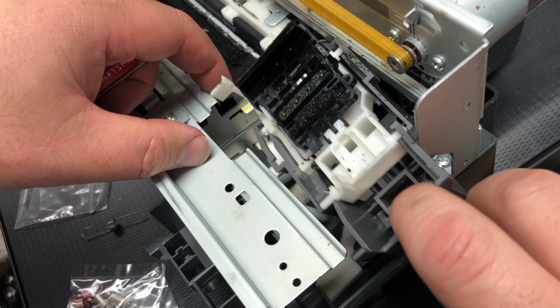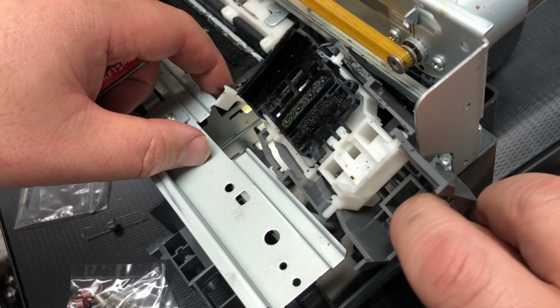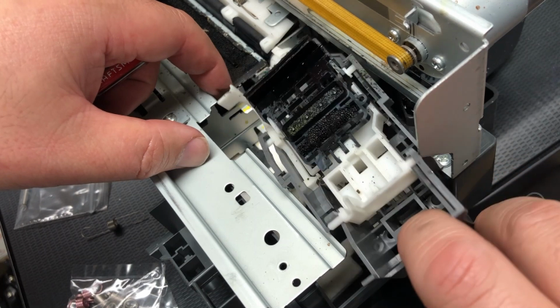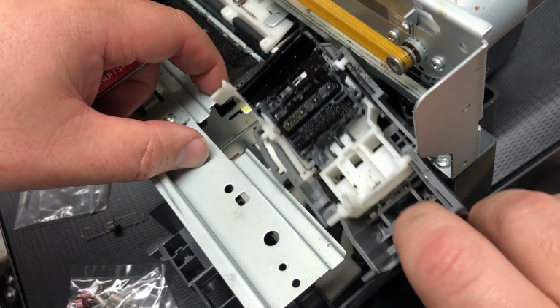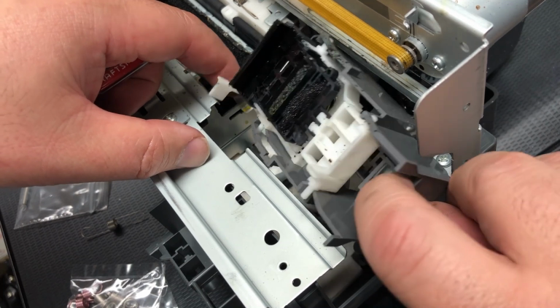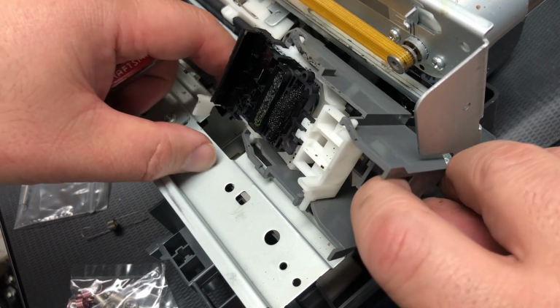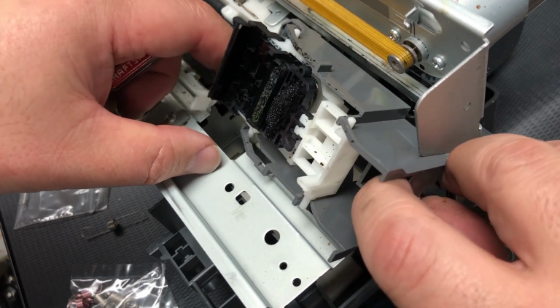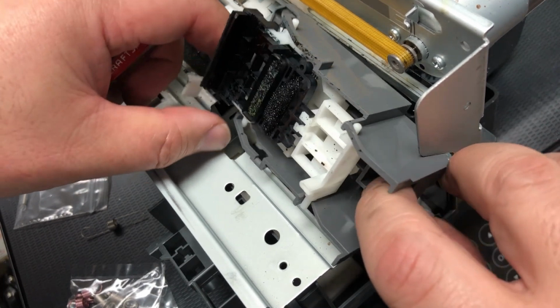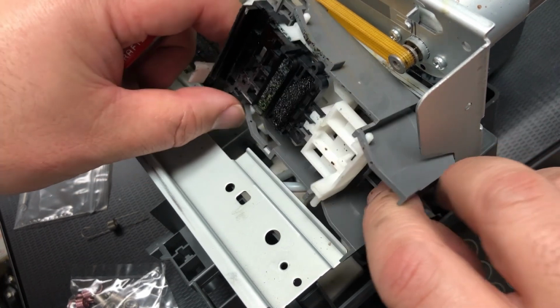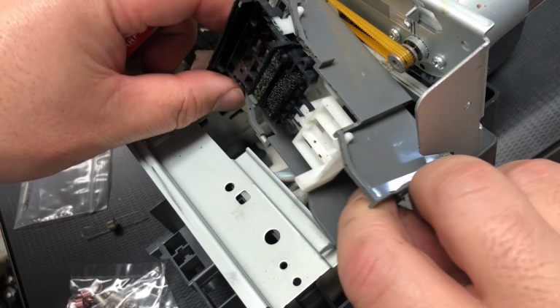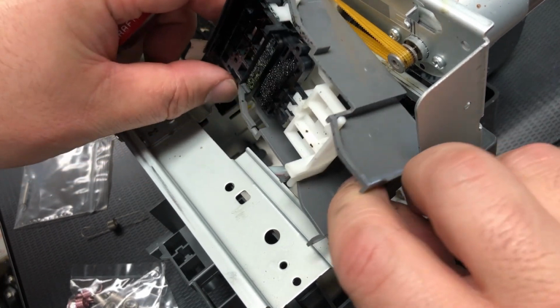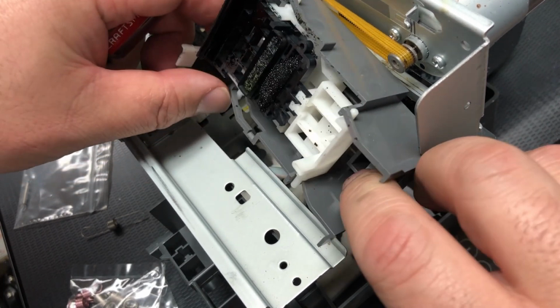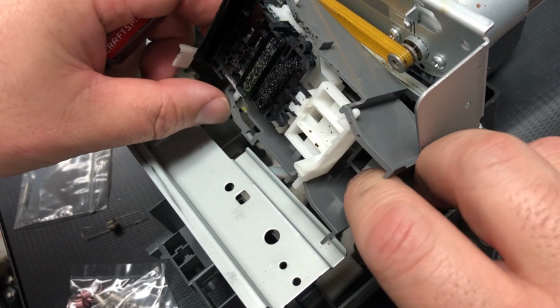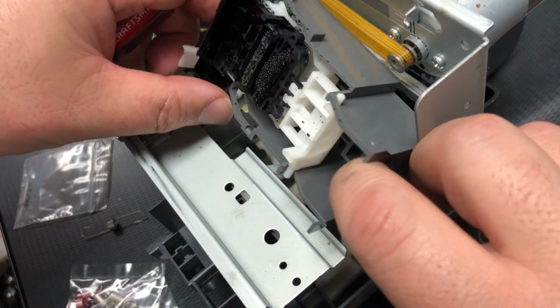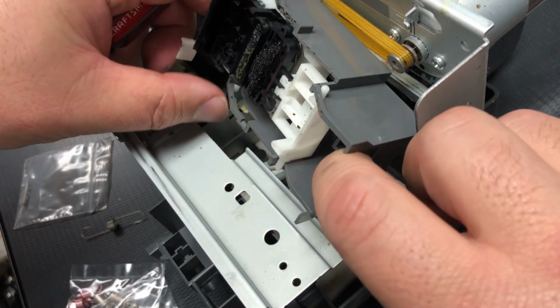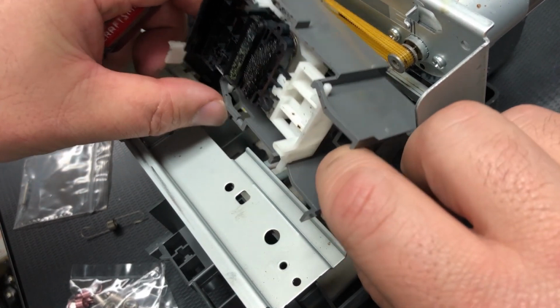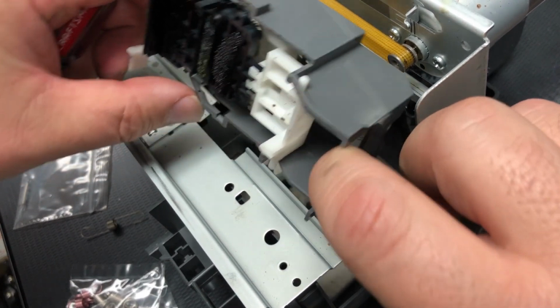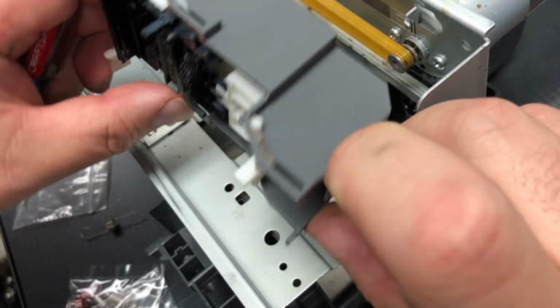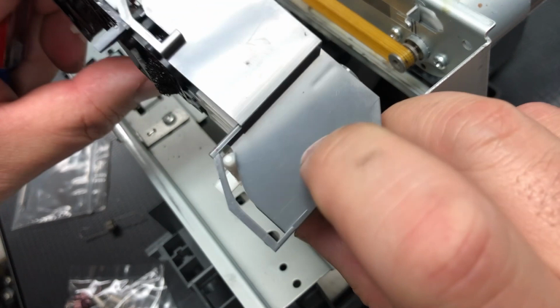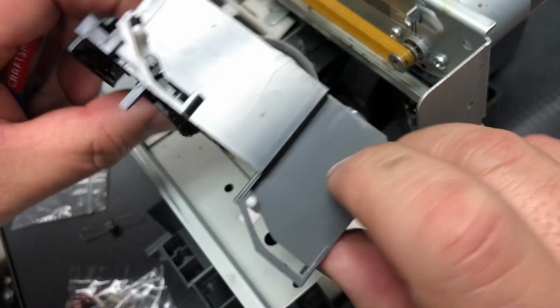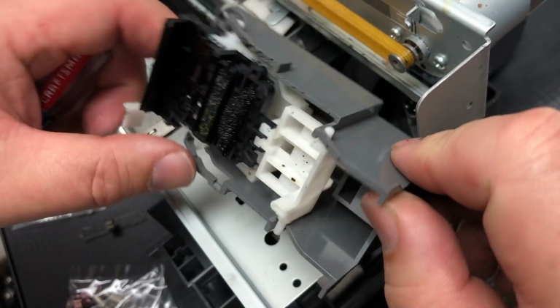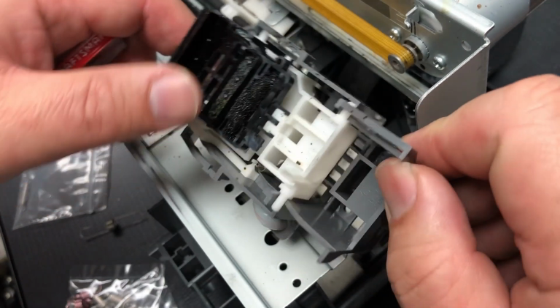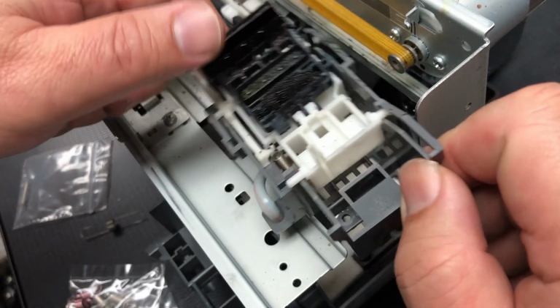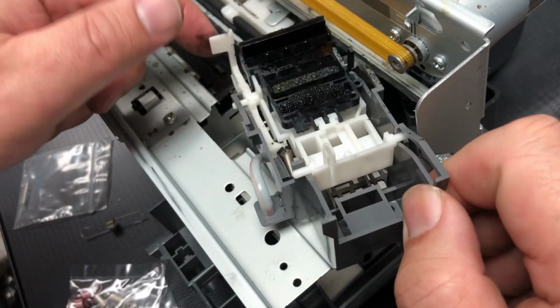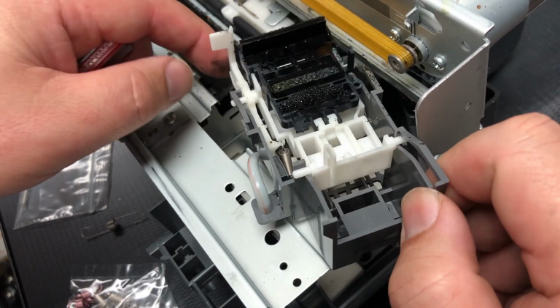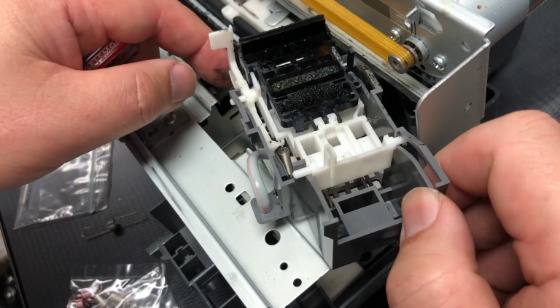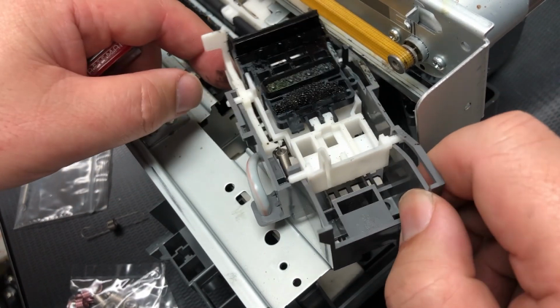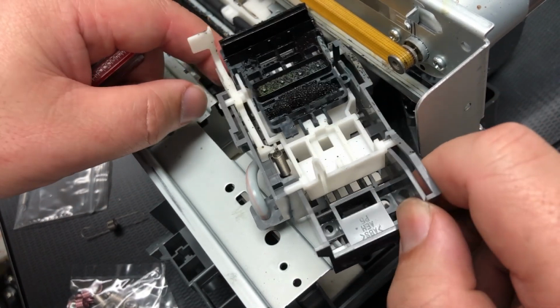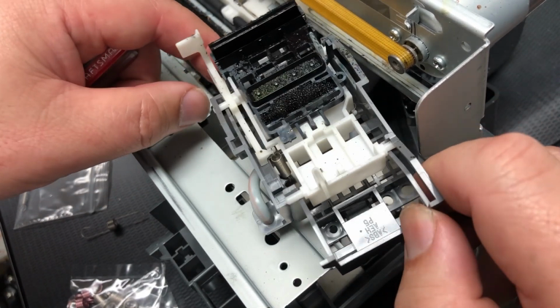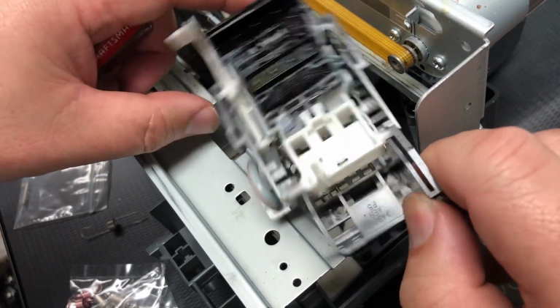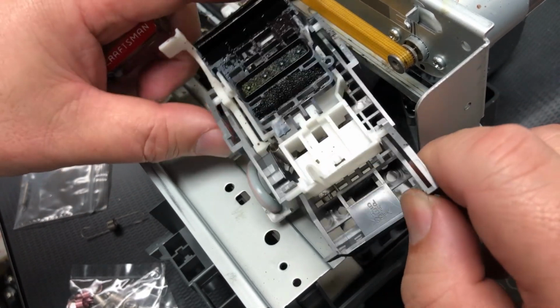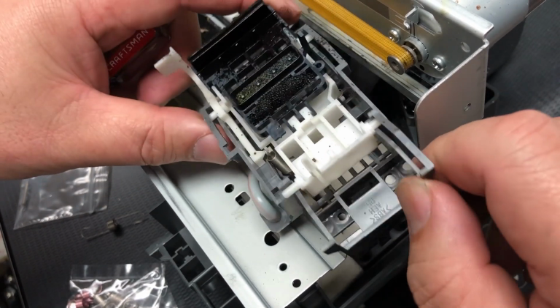By the way, this is not the original cap station. The one that we need to fix I already removed. I'm just removing this good one to show you how to remove it.